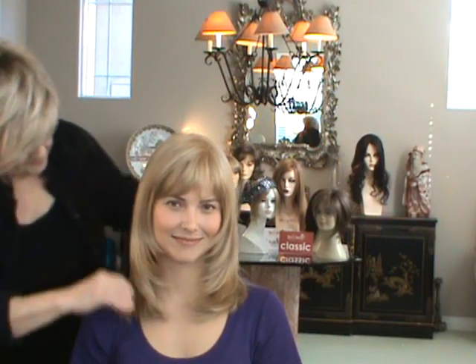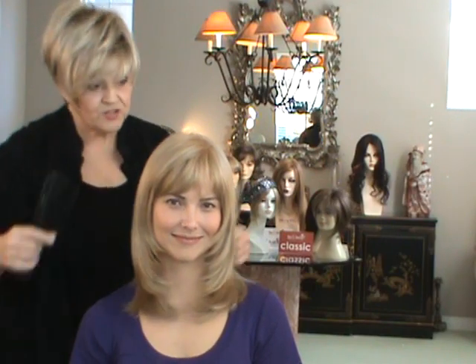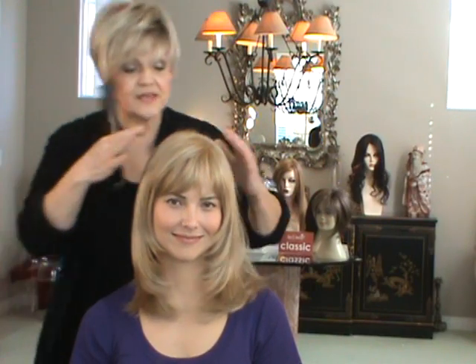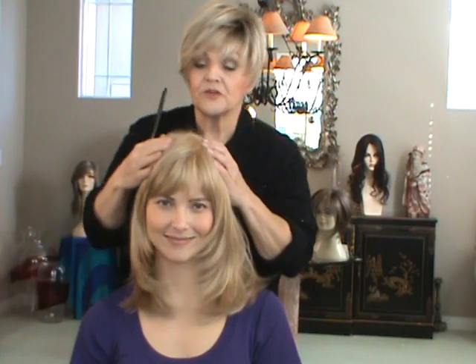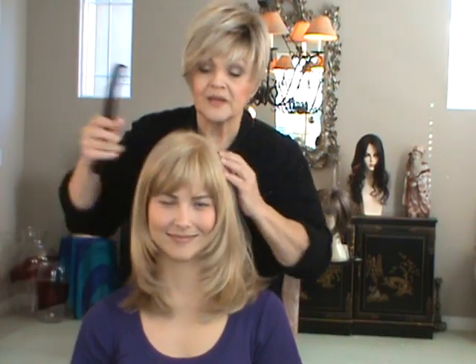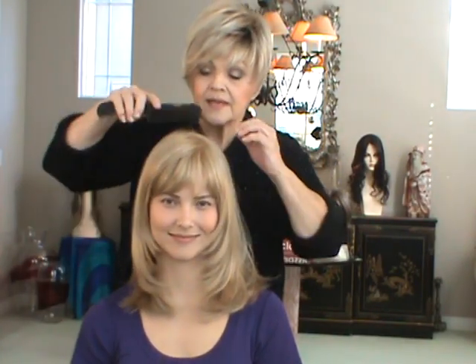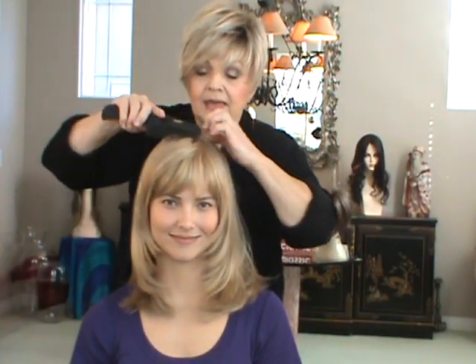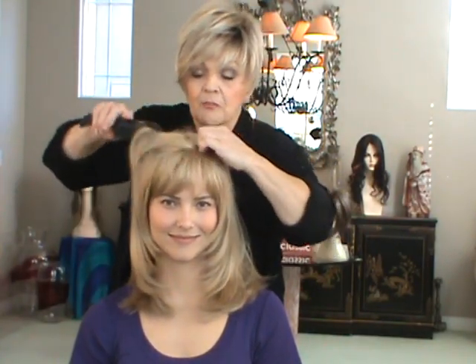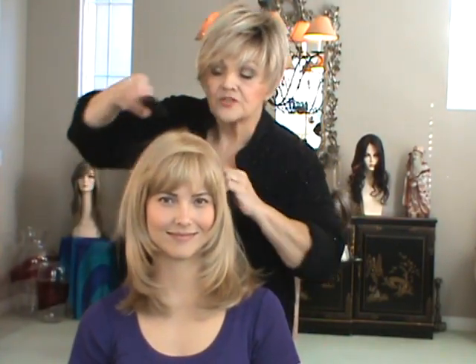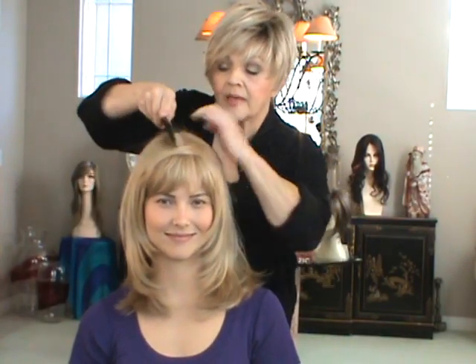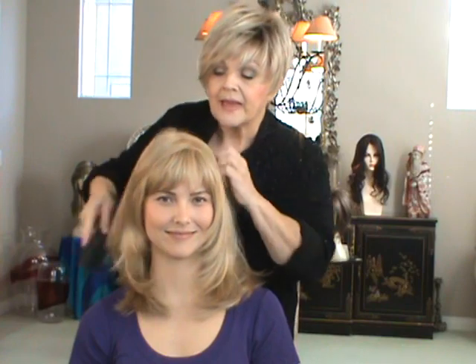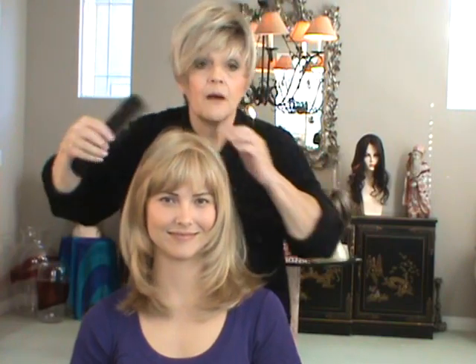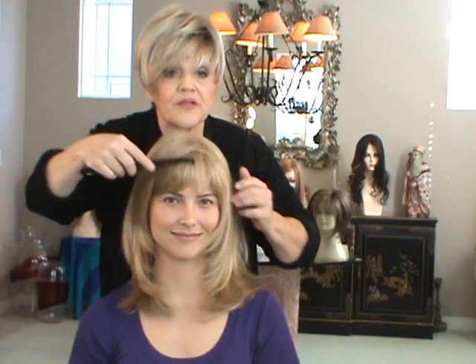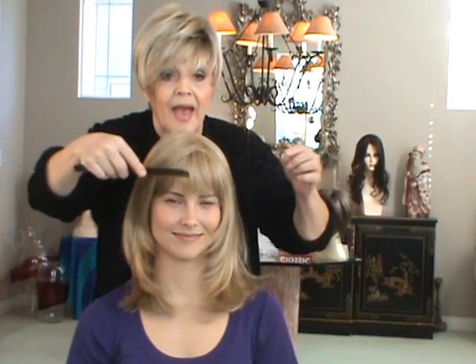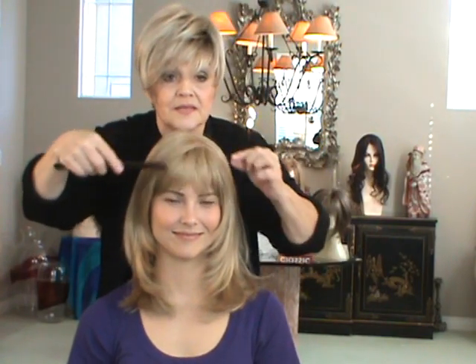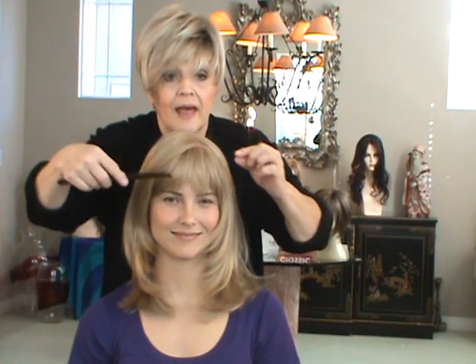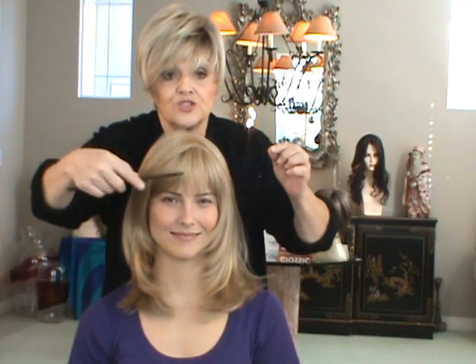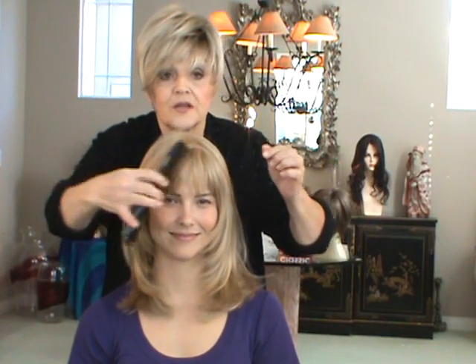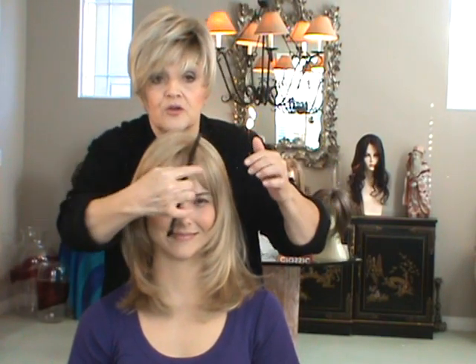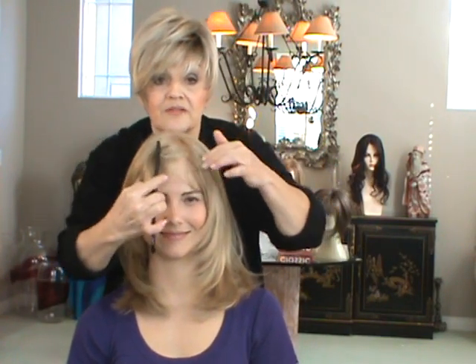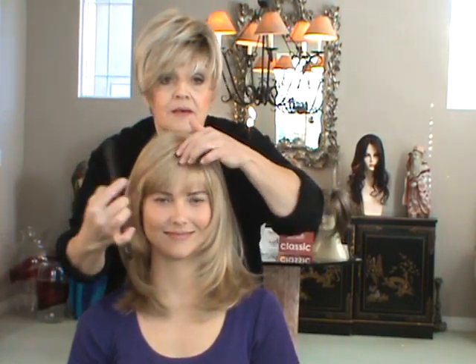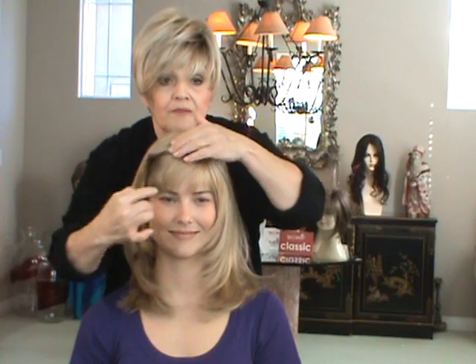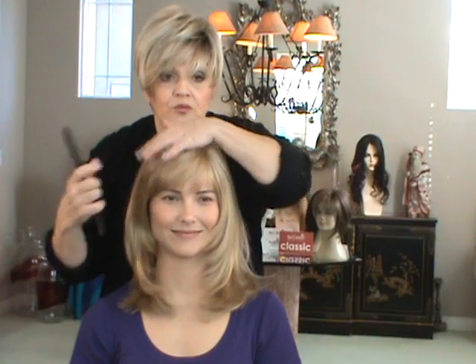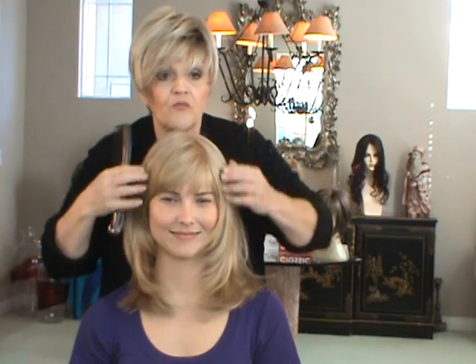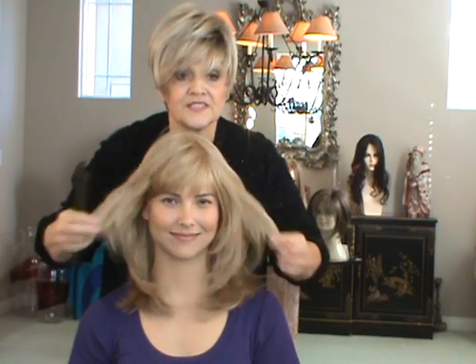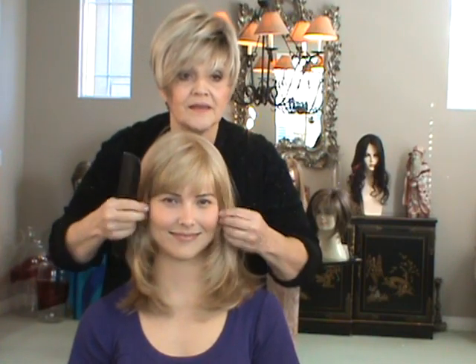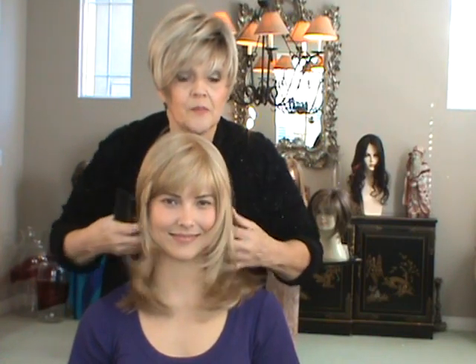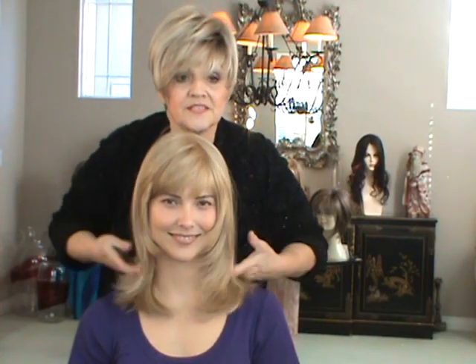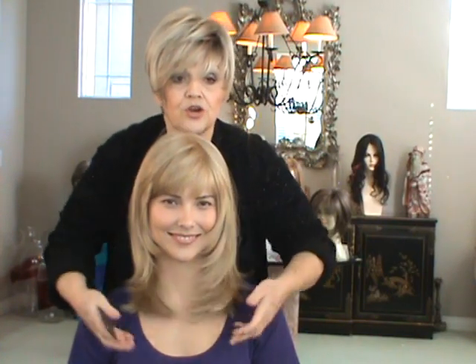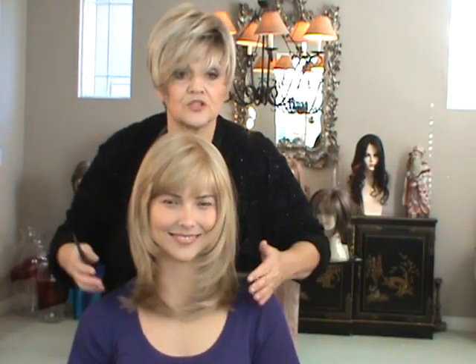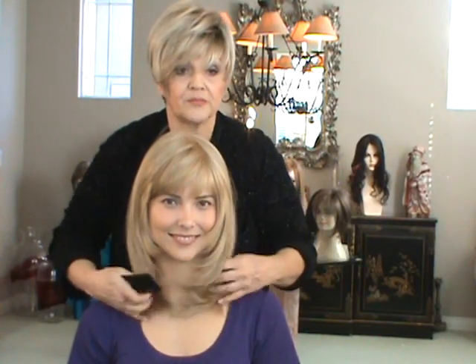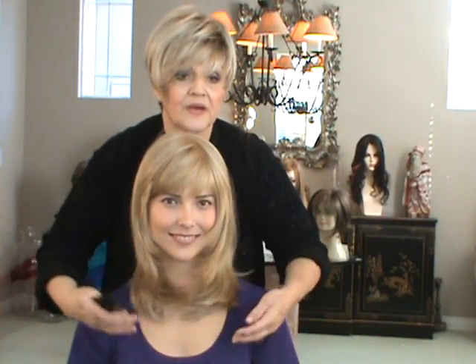As you can see, it's wonderfully blended. It has the monotop. It comes with bangs. Now you can shorten them or you can even kind of take them over to the side. This is a hugely popular wig.